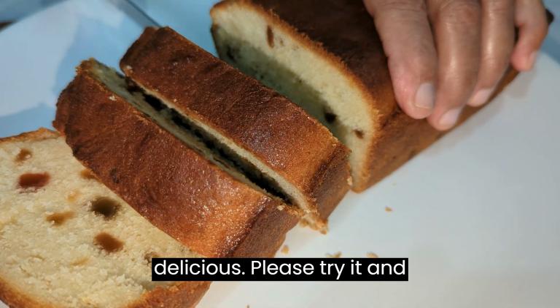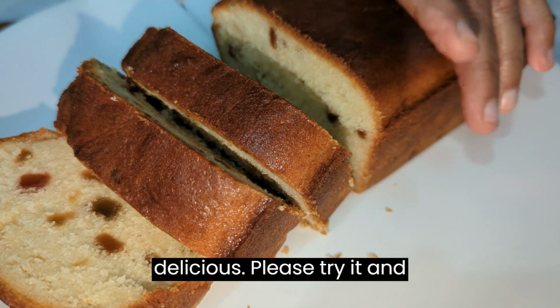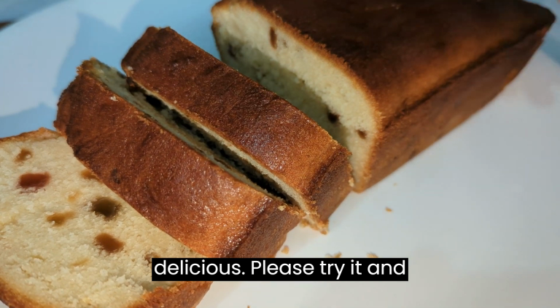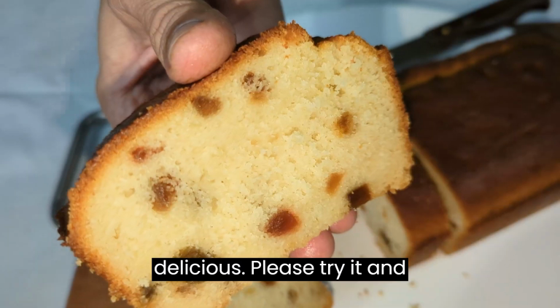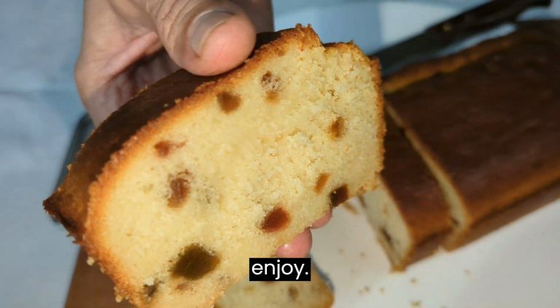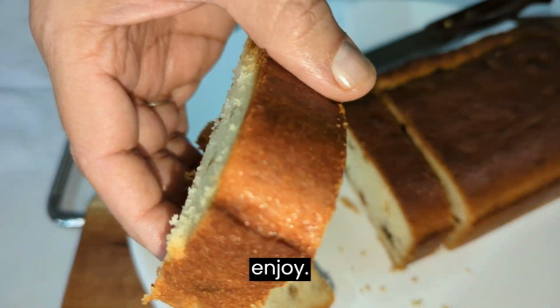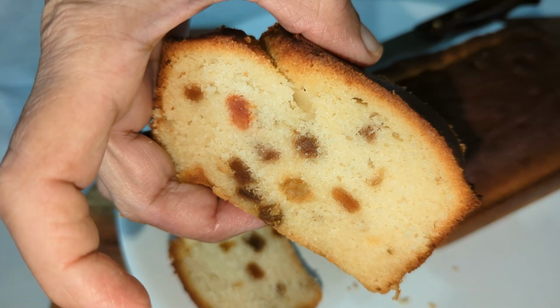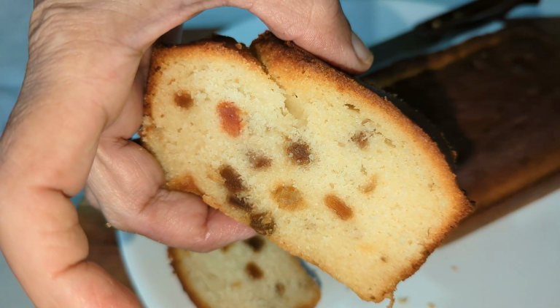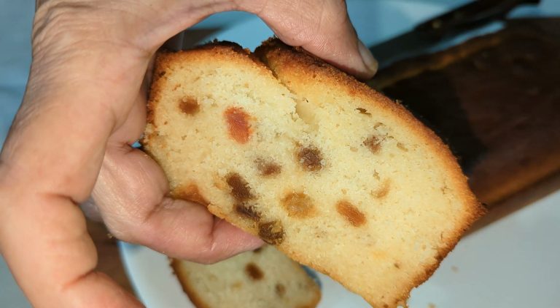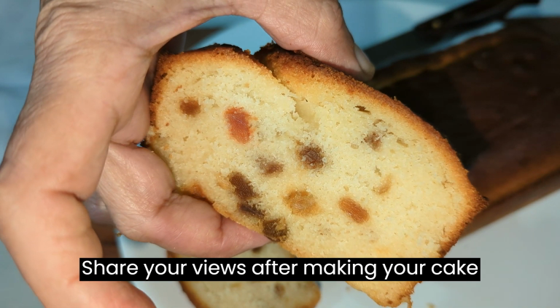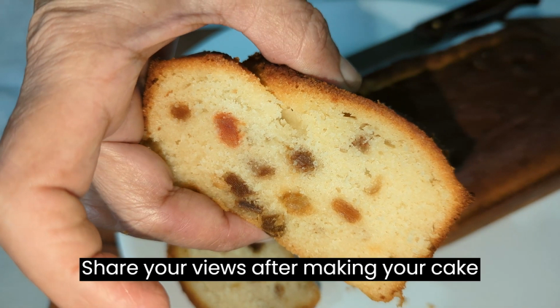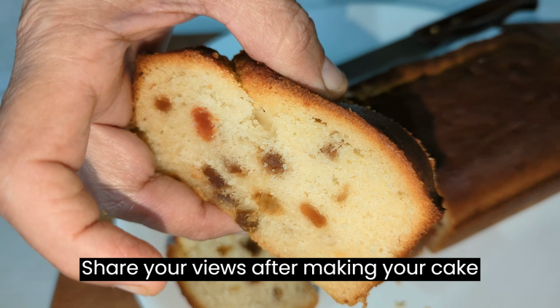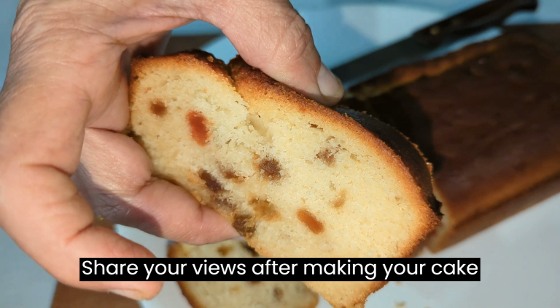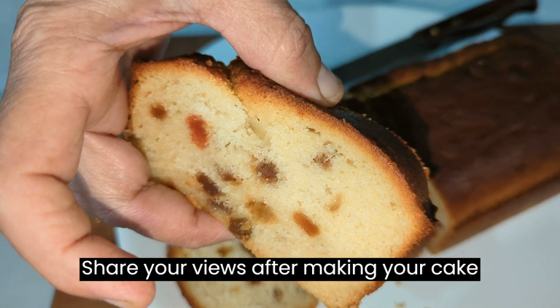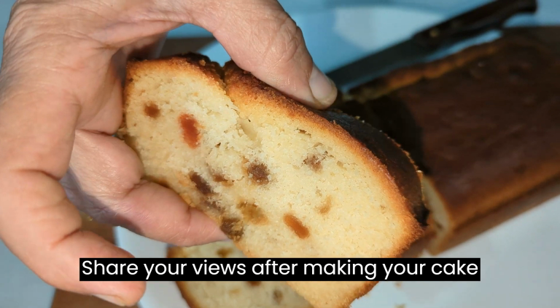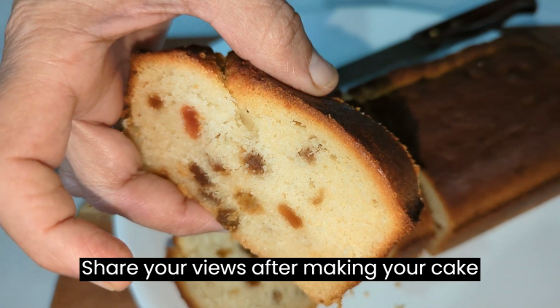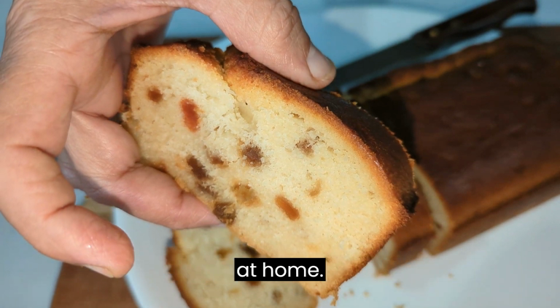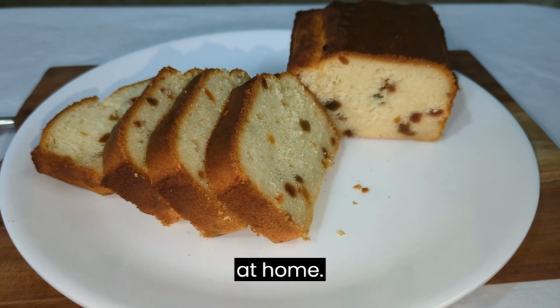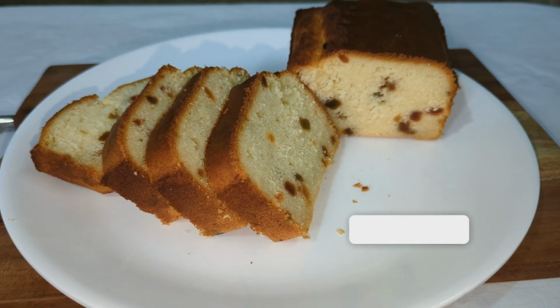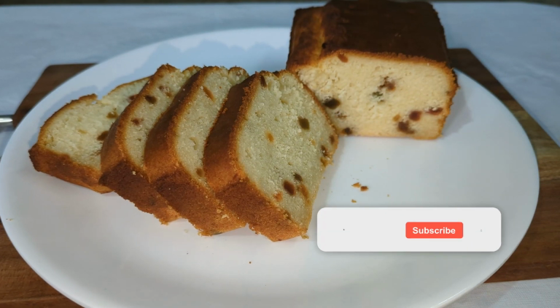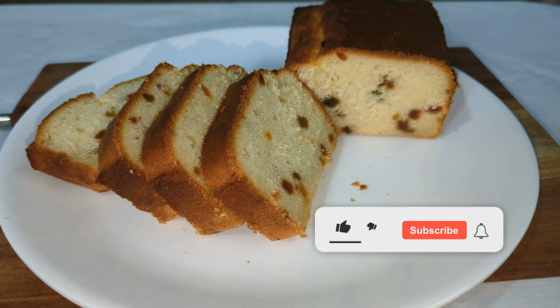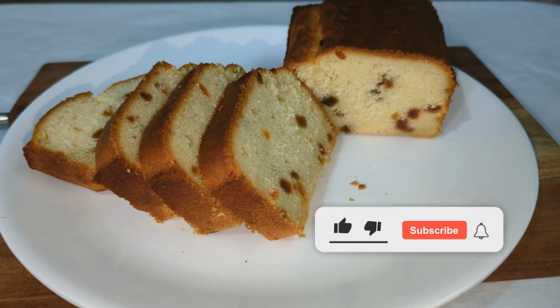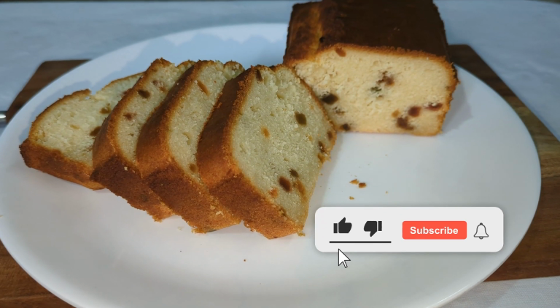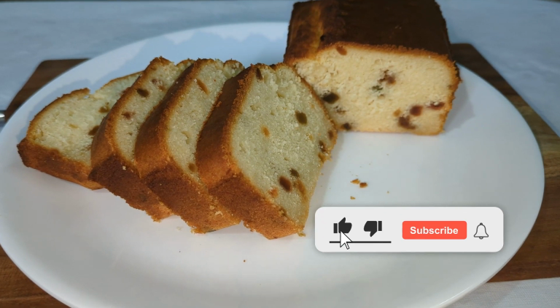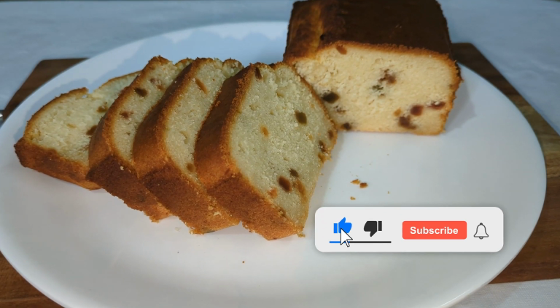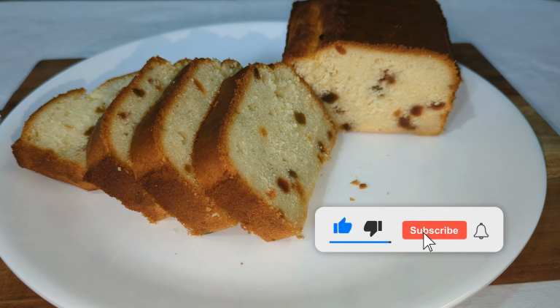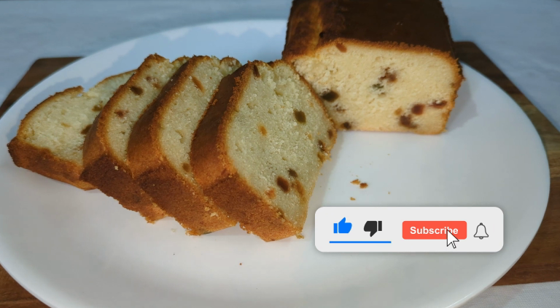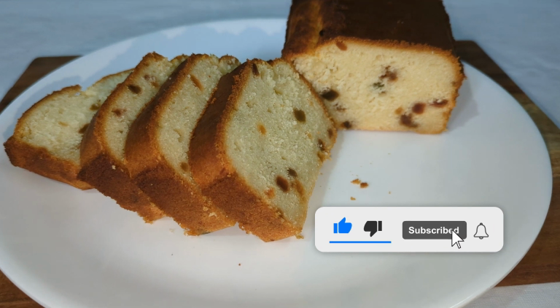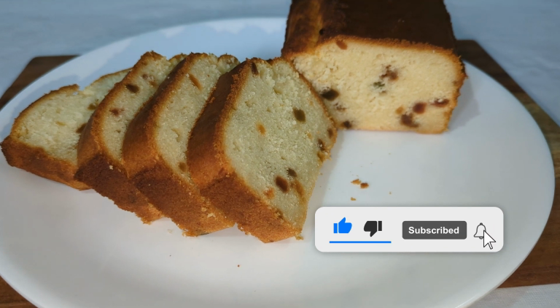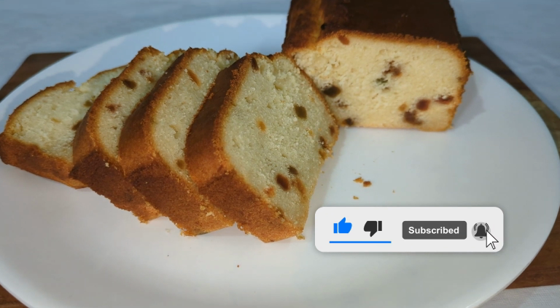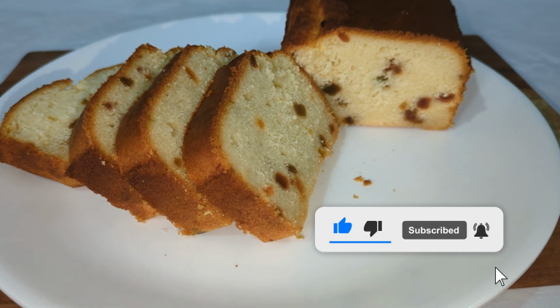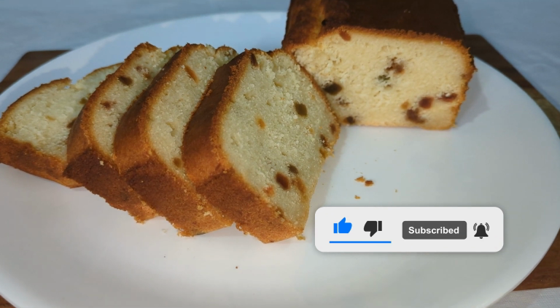Please try it and enjoy. Share your views after making your cake at home. If you like the video, please share and subscribe to my channel.